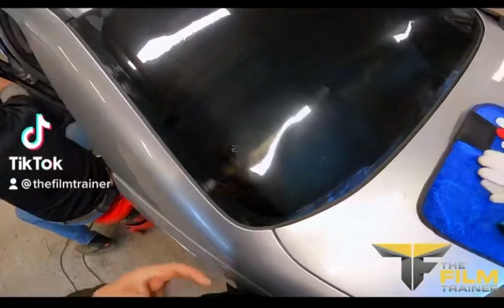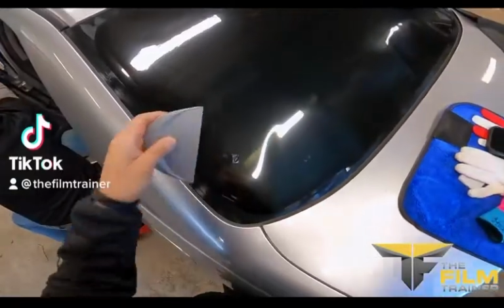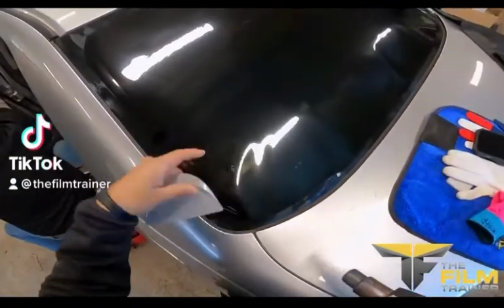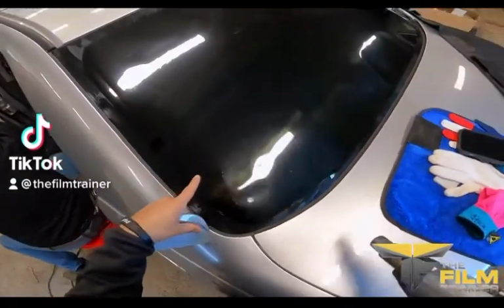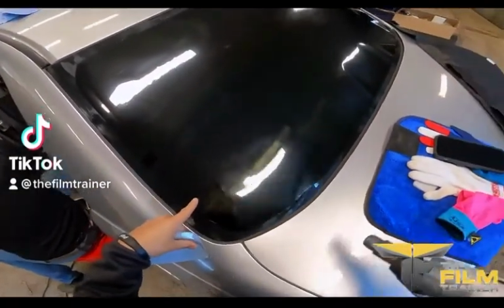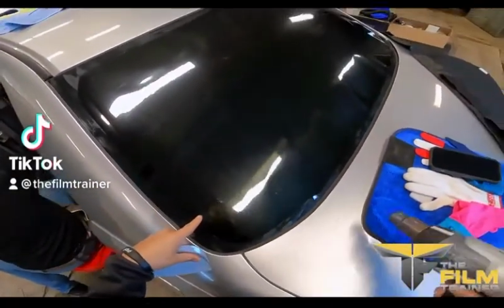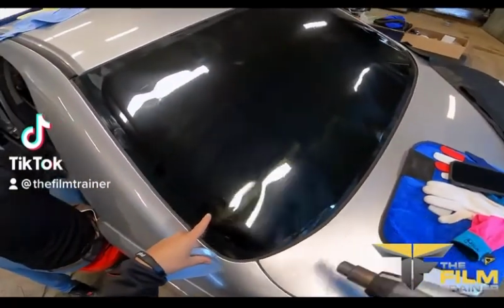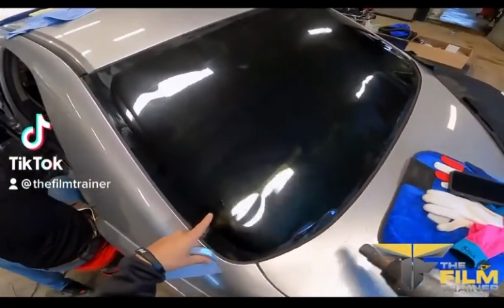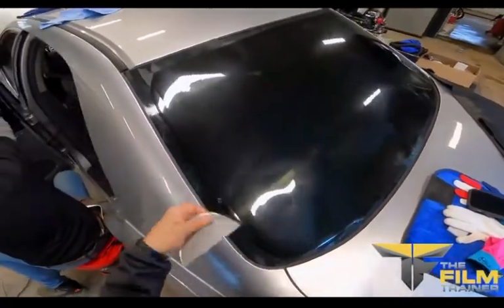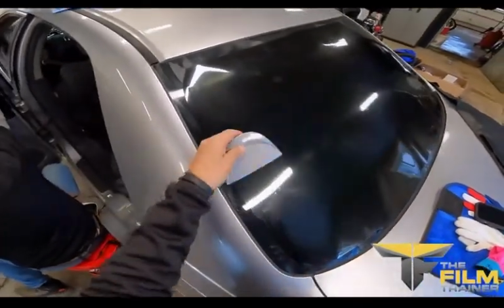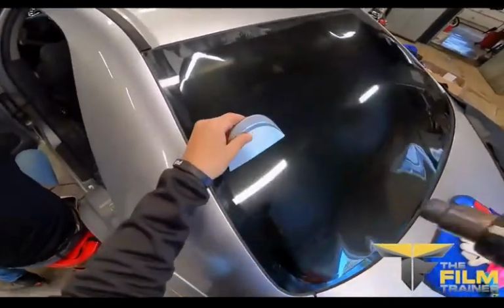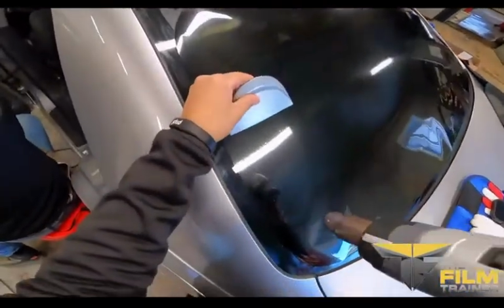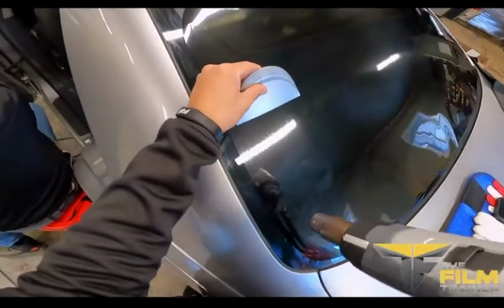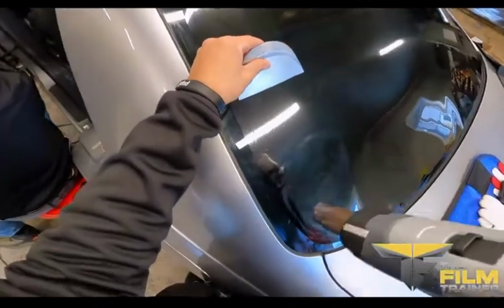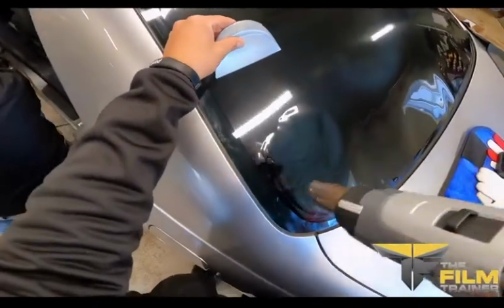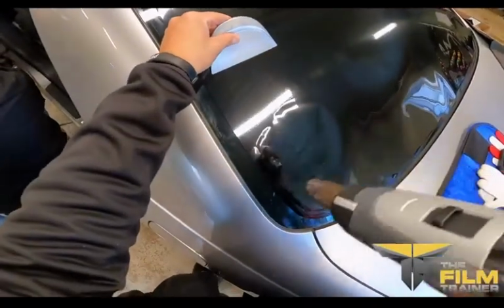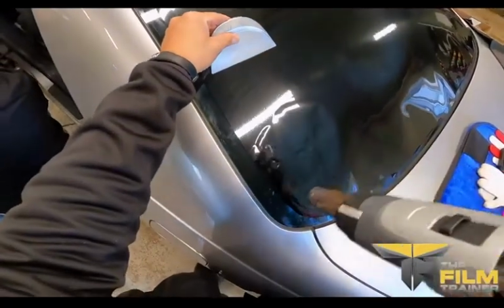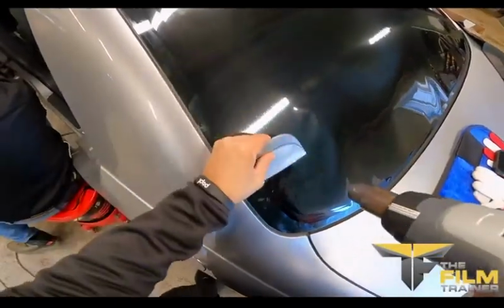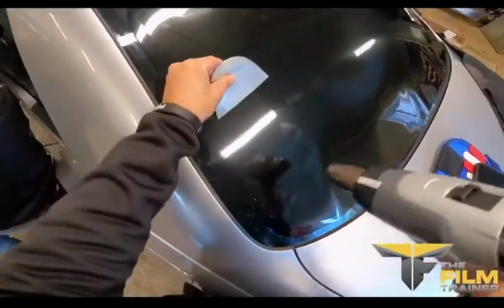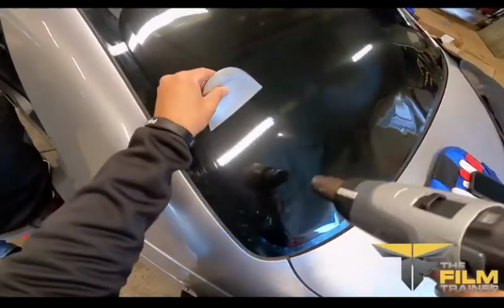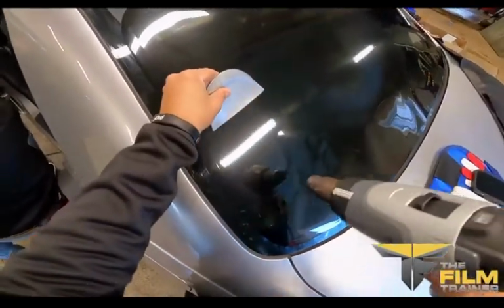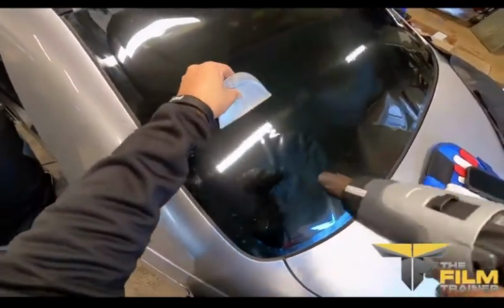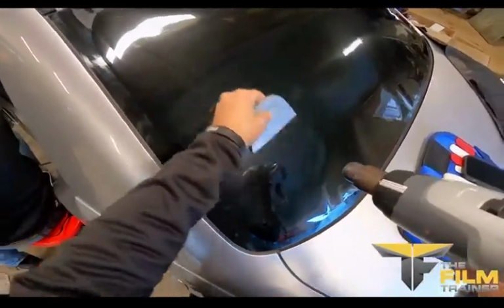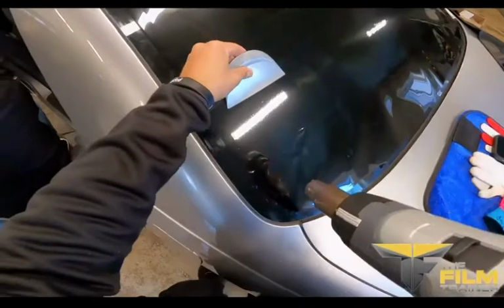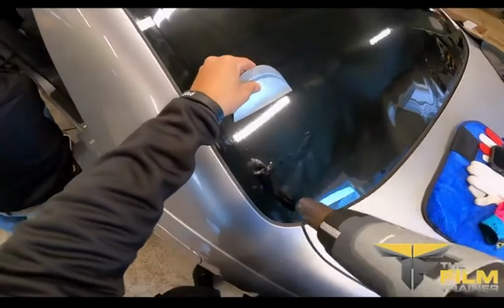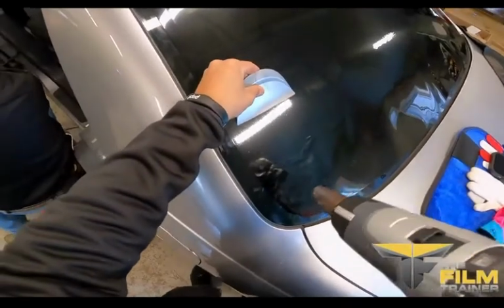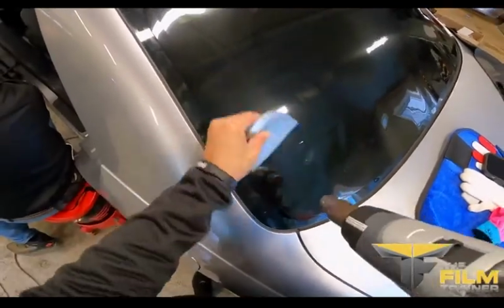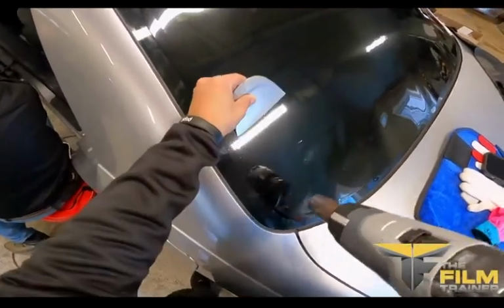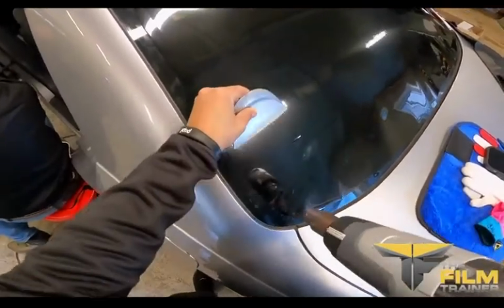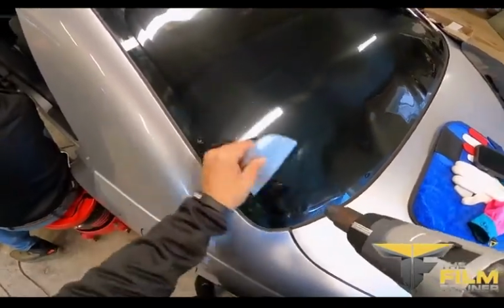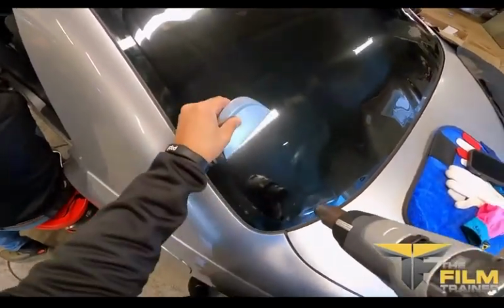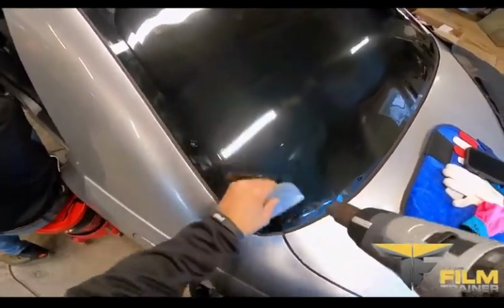The film trainer, Marco Cazorla. I'm going to be showing you why I love using the smart card when I'm heat shrinking back windows. When I'm using this tool, I like to put a lot of pressure on my thumb and the tool will literally flex and mold to the curvature of the glass.